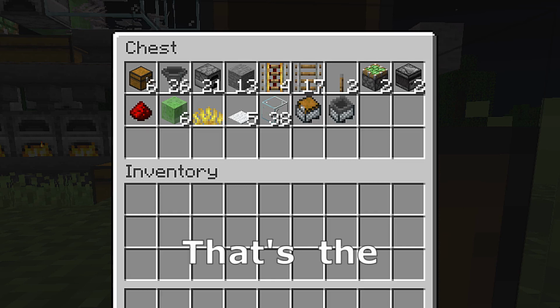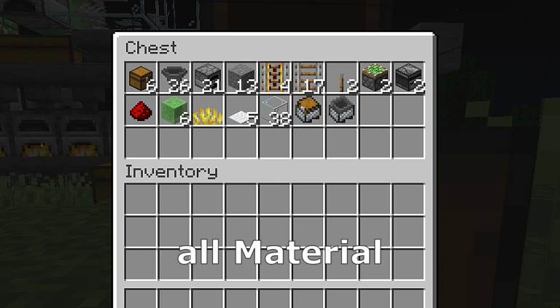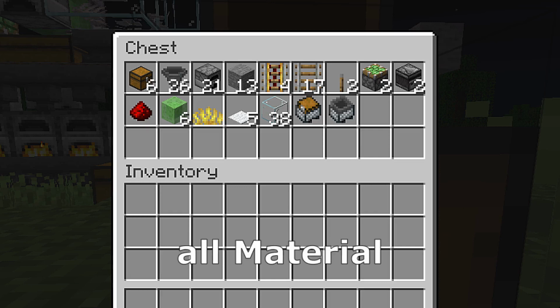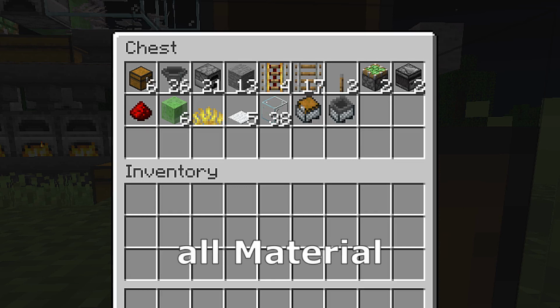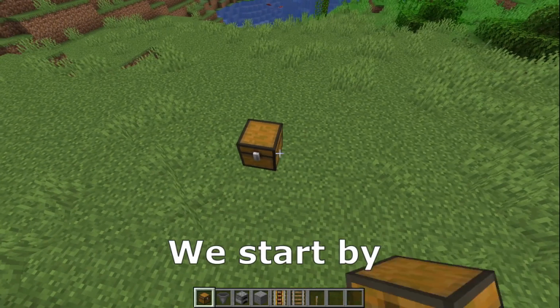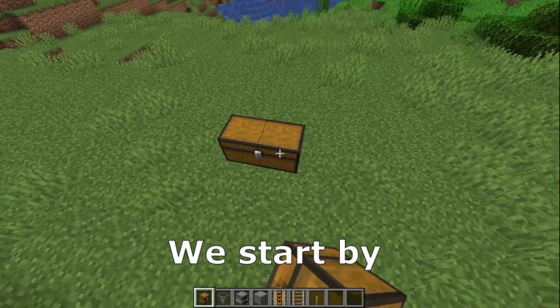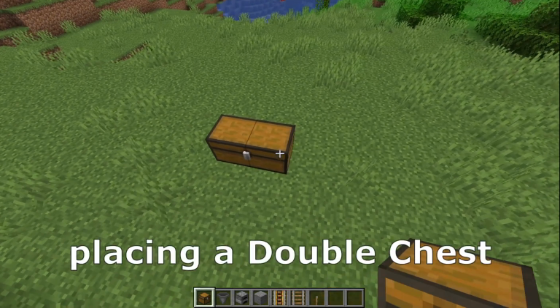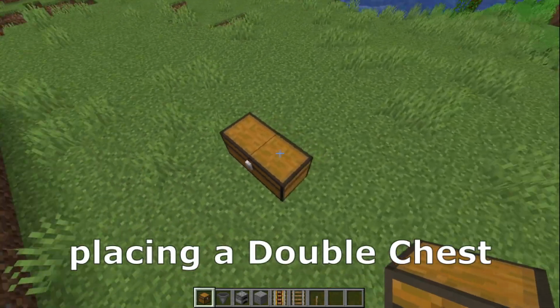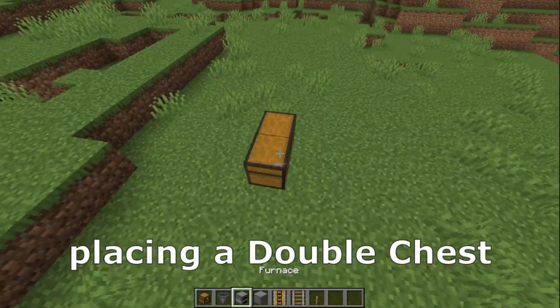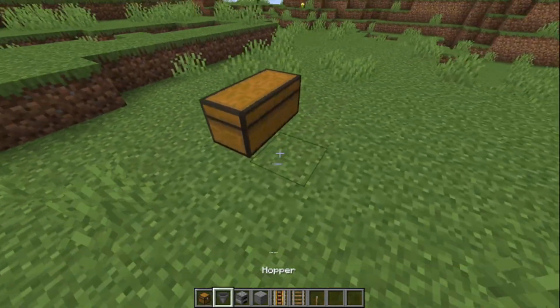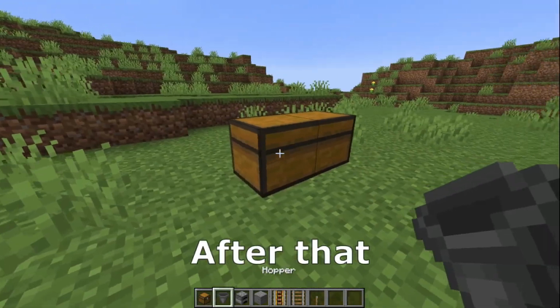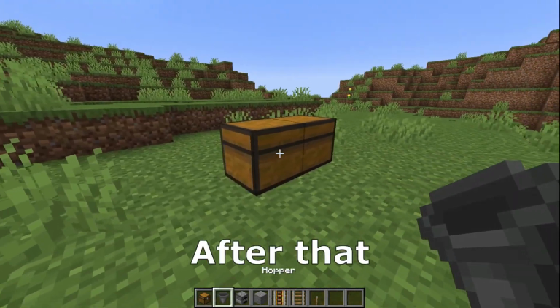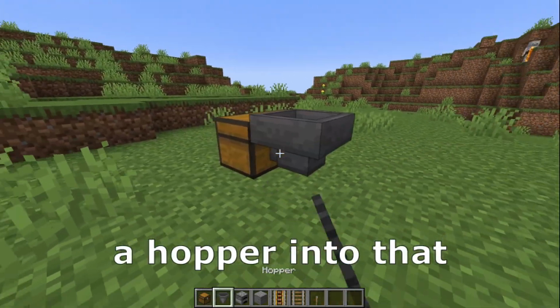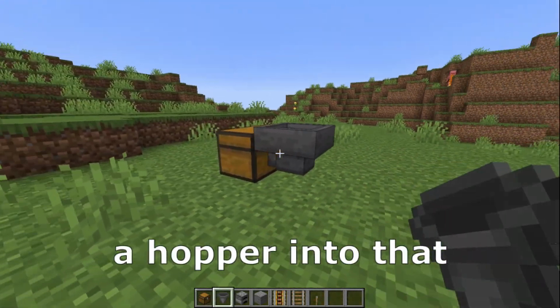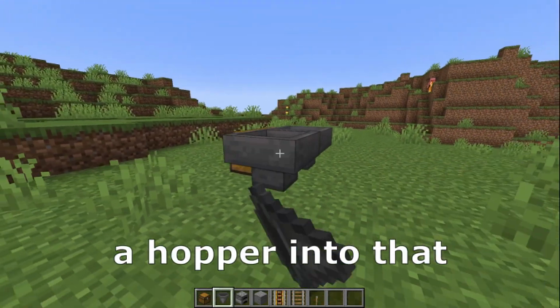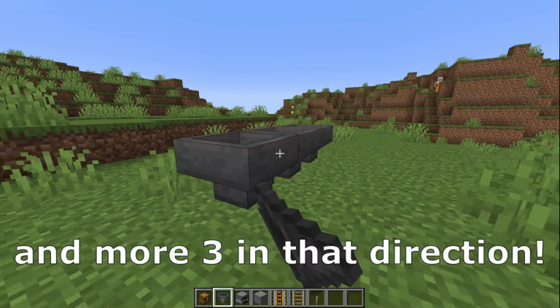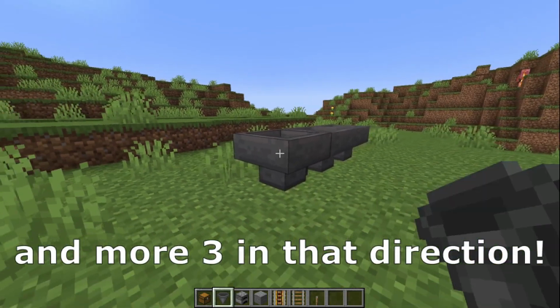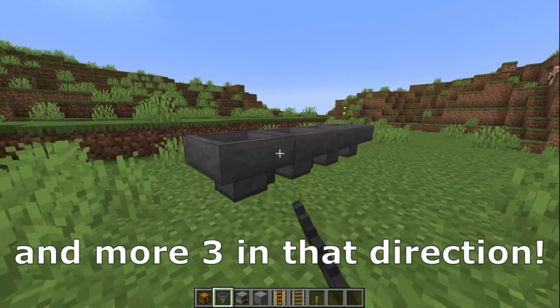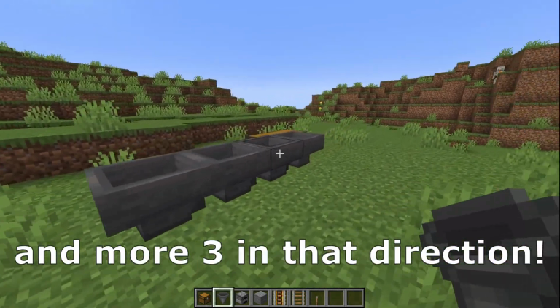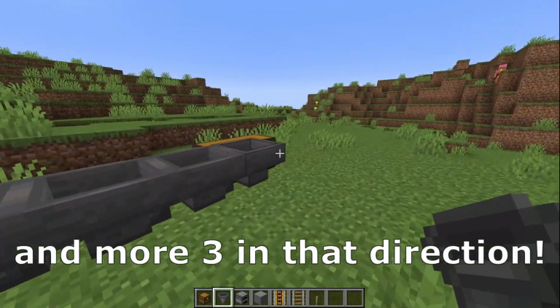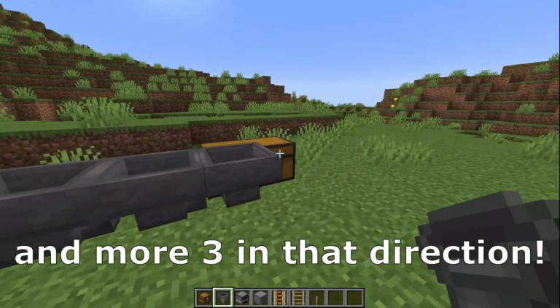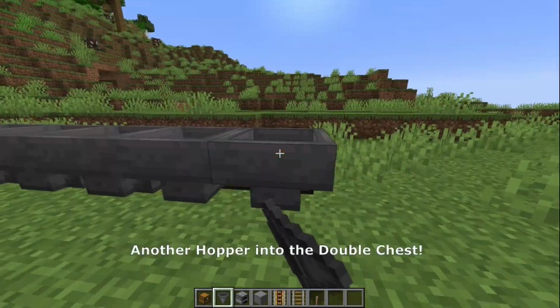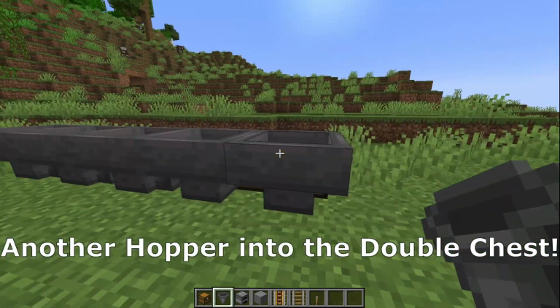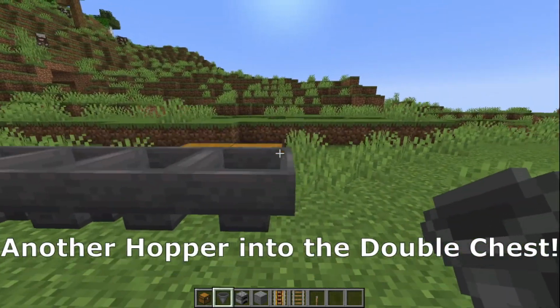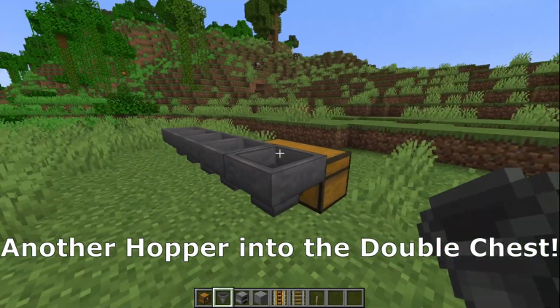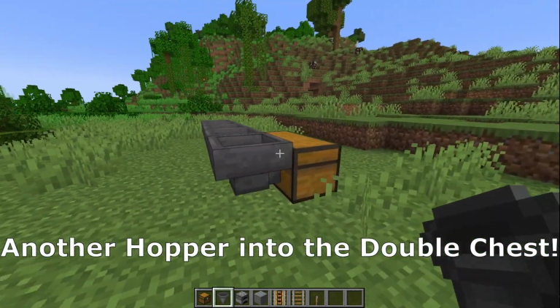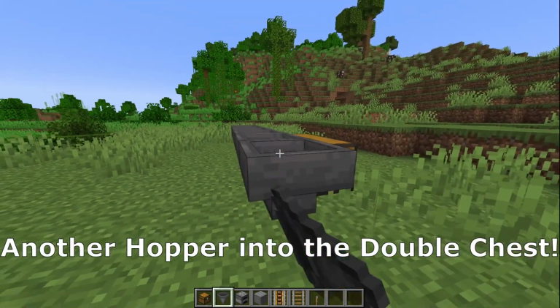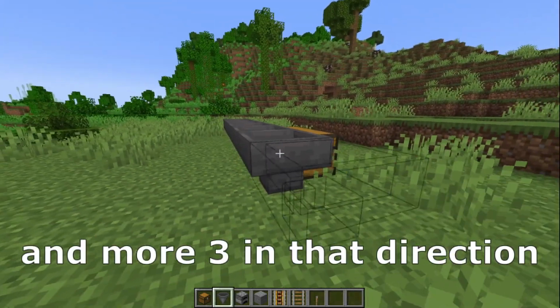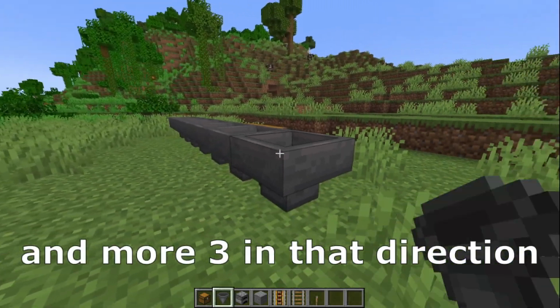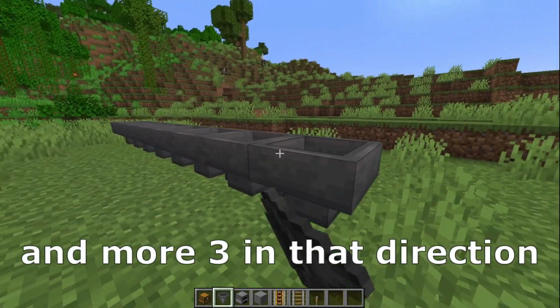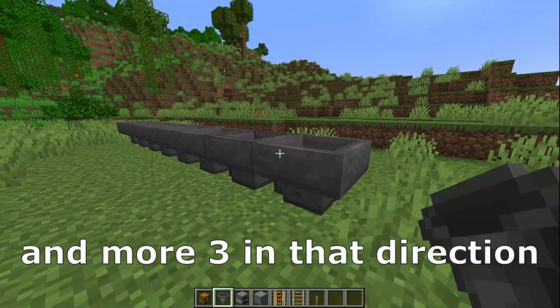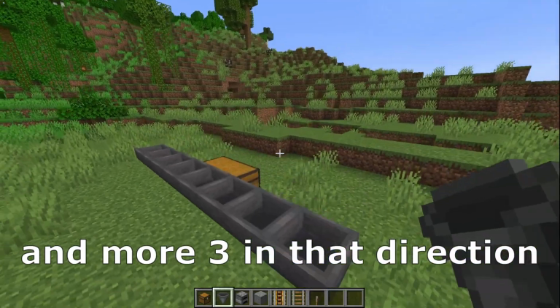That's dual material. We start by placing a double chest, after that a hopper to that and more three in that direction. Another hopper into the double chest and more three in that direction.